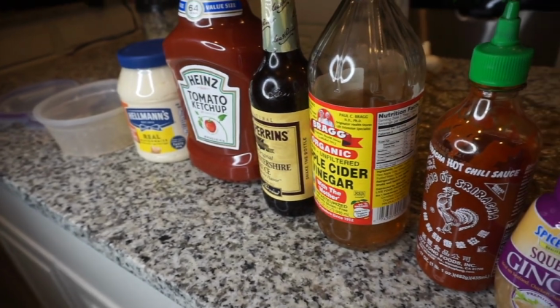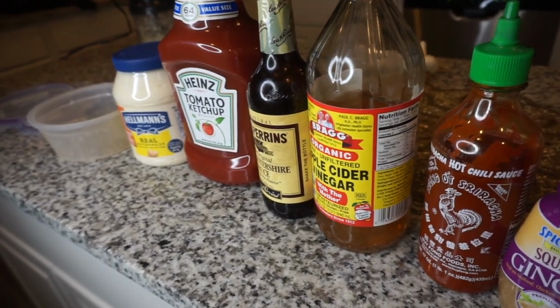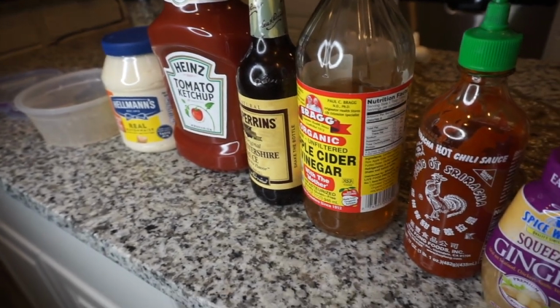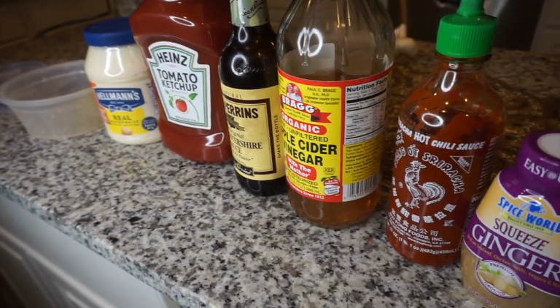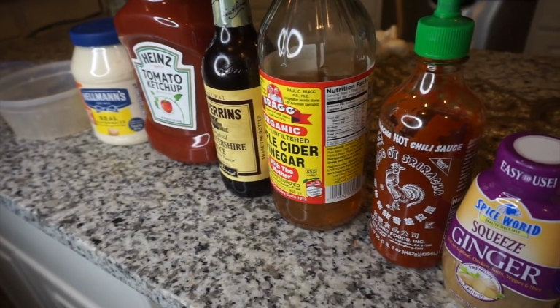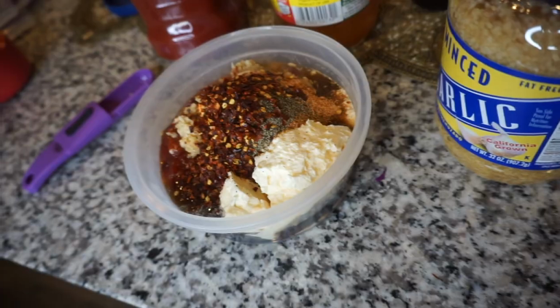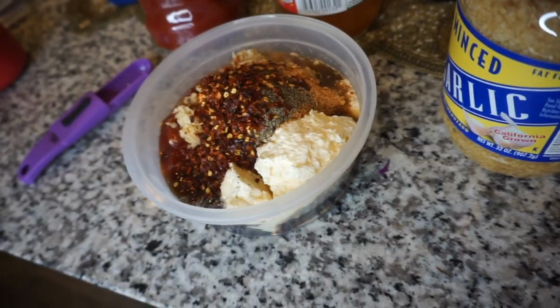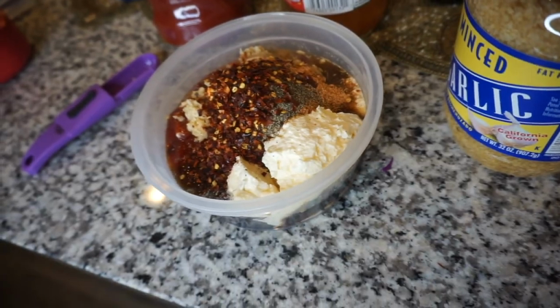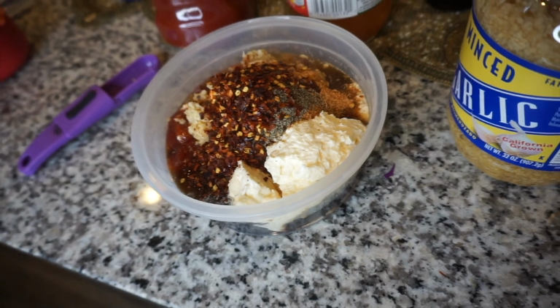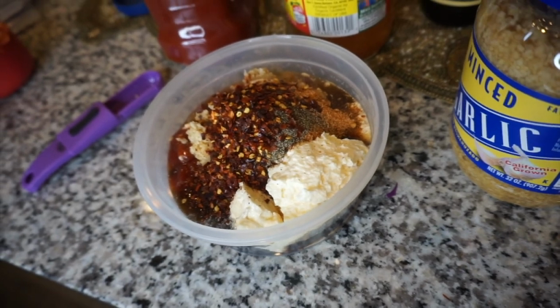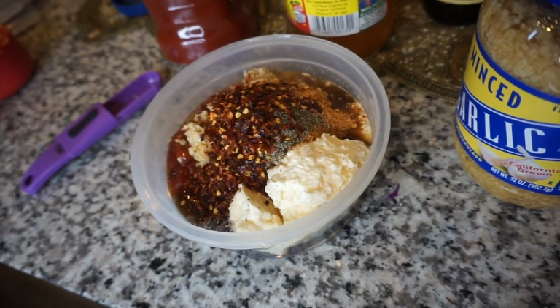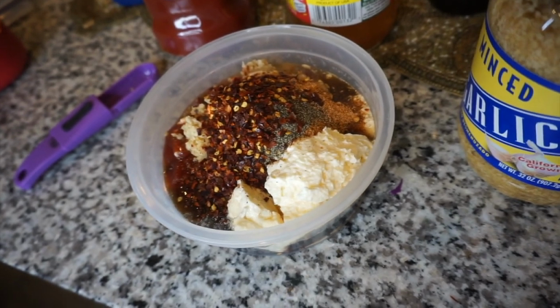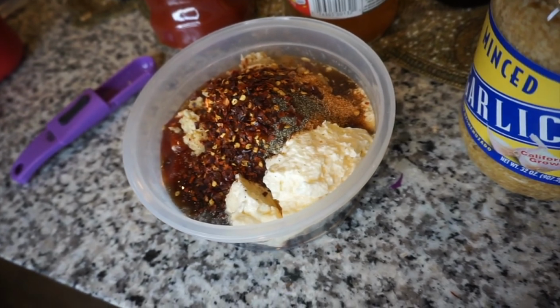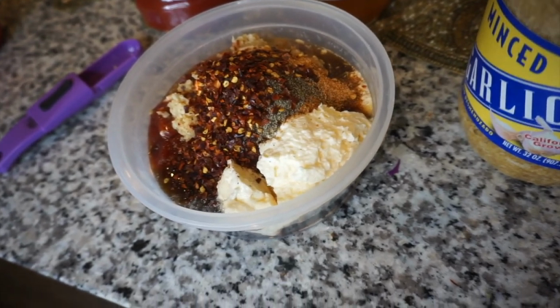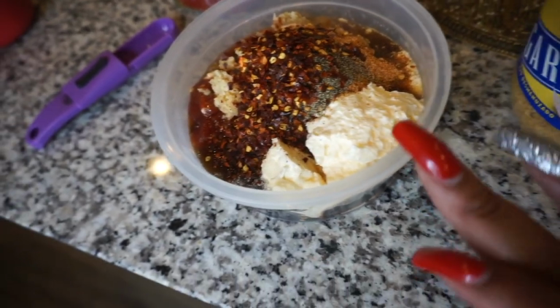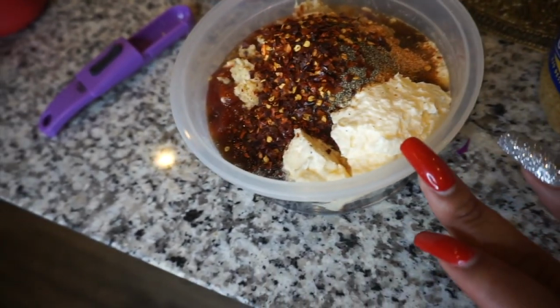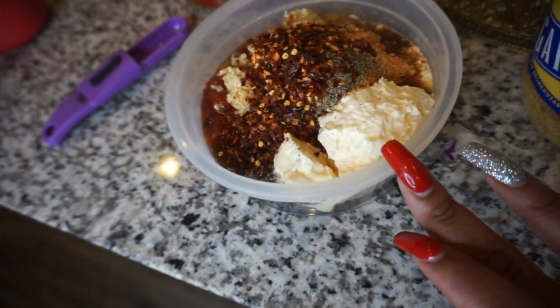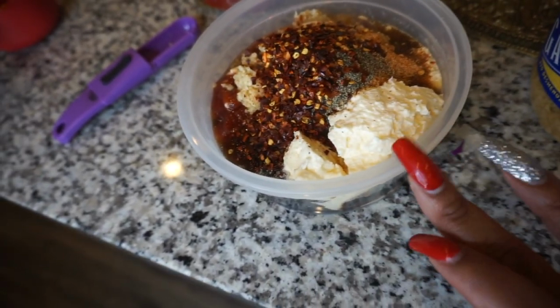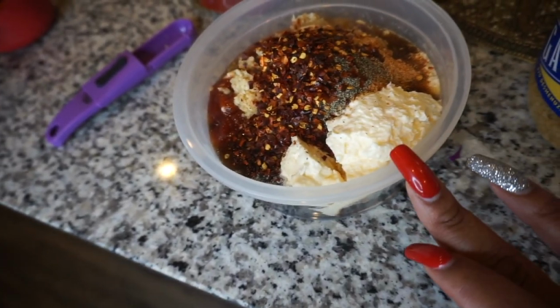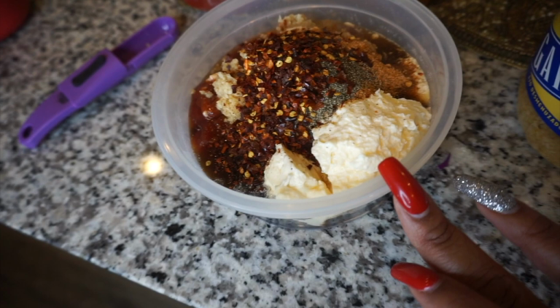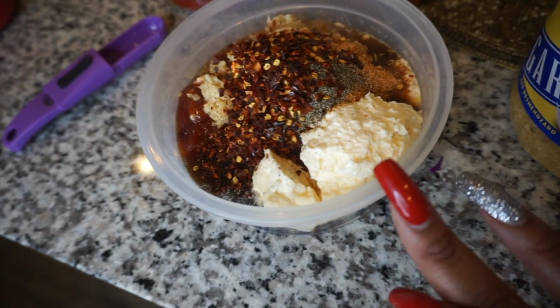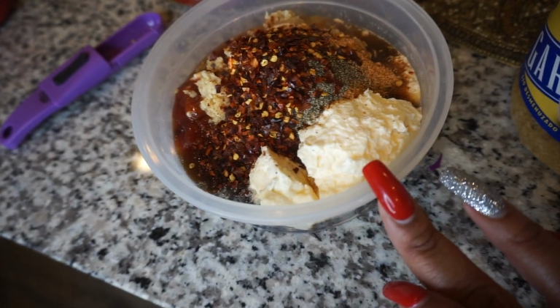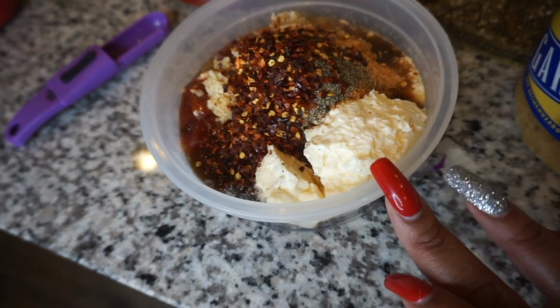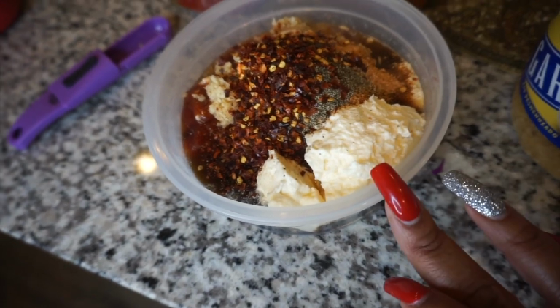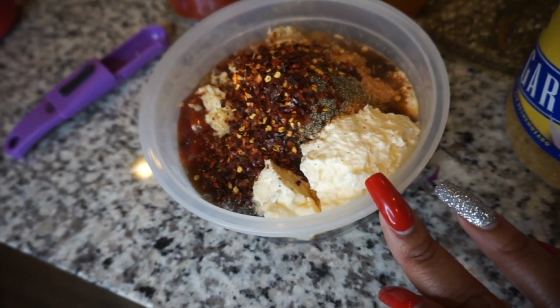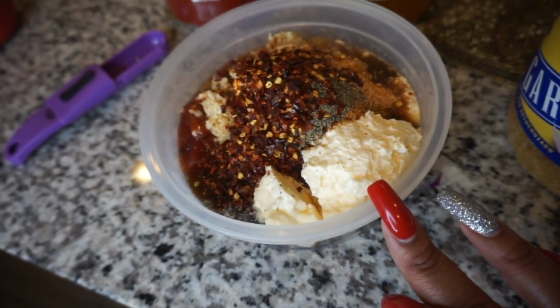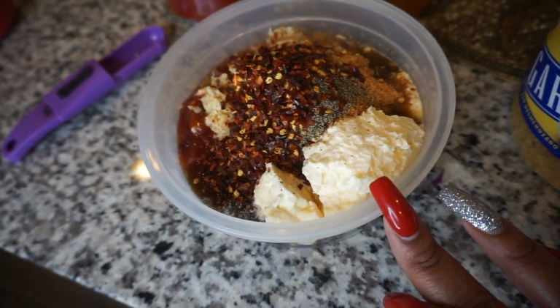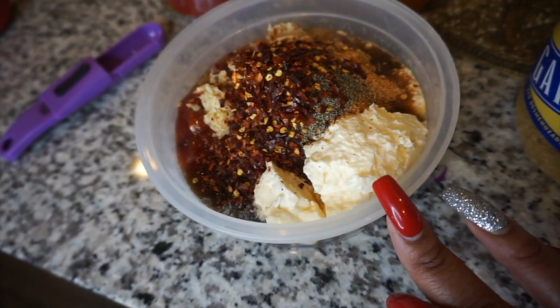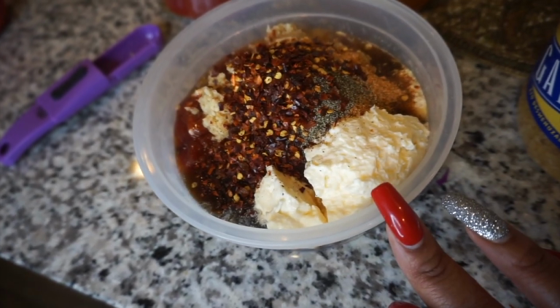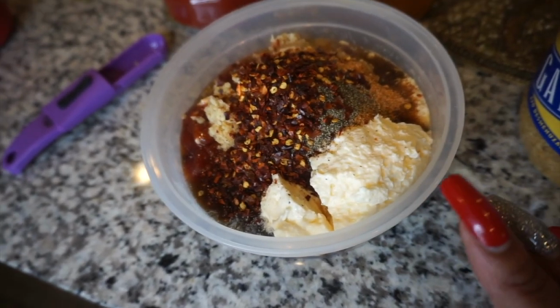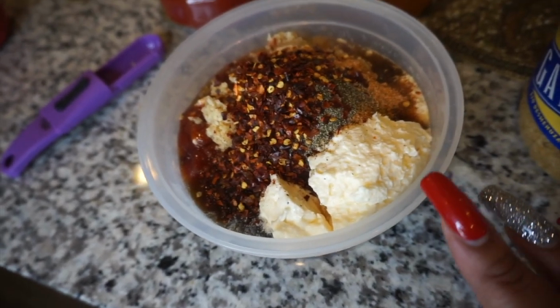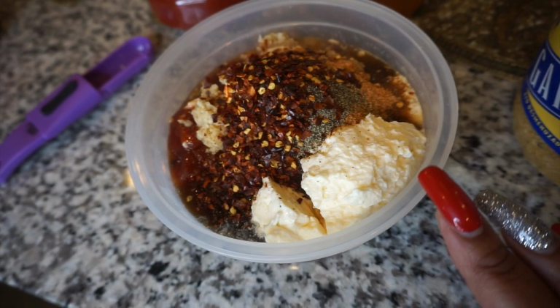I'm going to go ahead and mix all these ingredients up and show you guys how it looks. This is the sauce before I mixed it — I'm going to go ahead and mix it up really quick and then show you guys the end result.